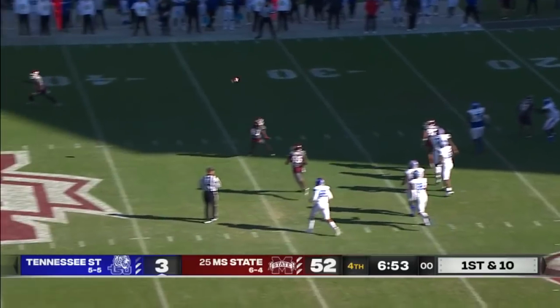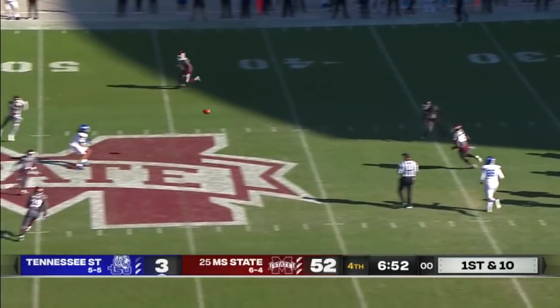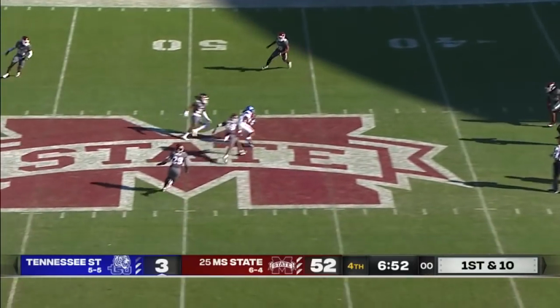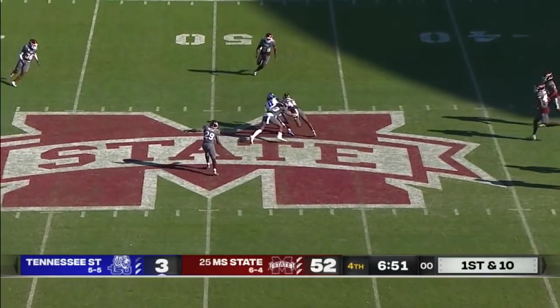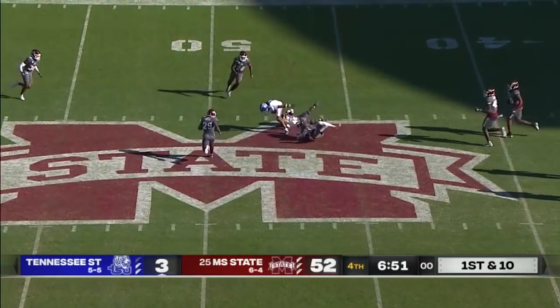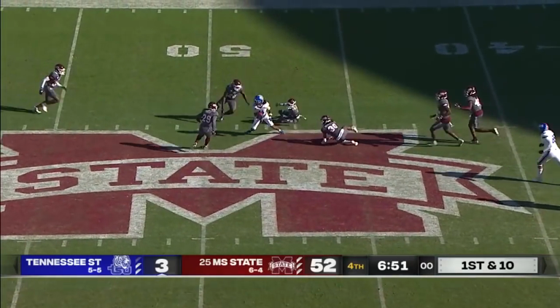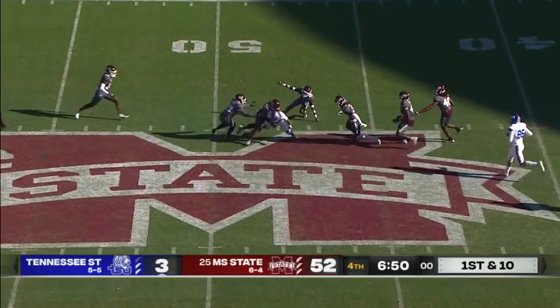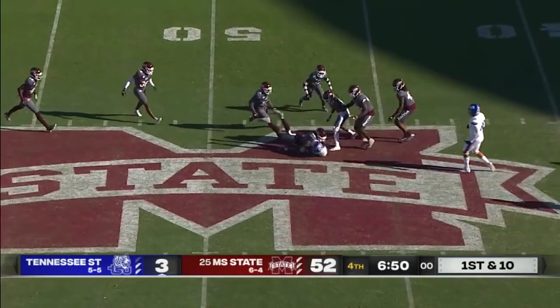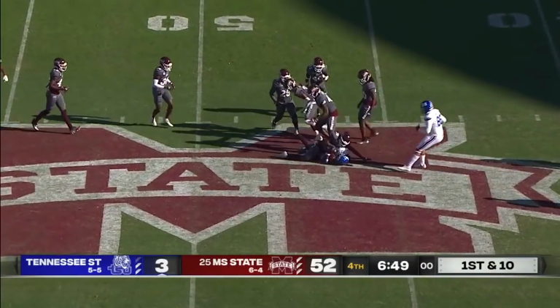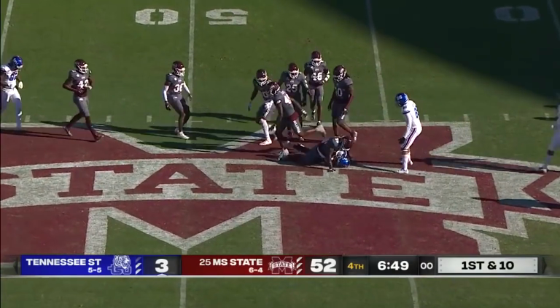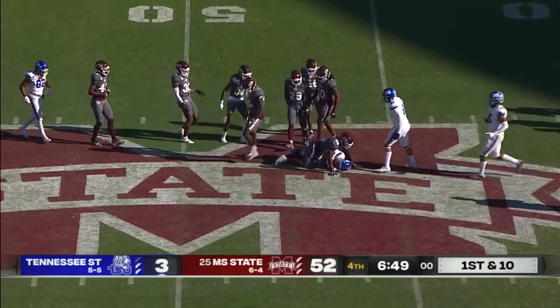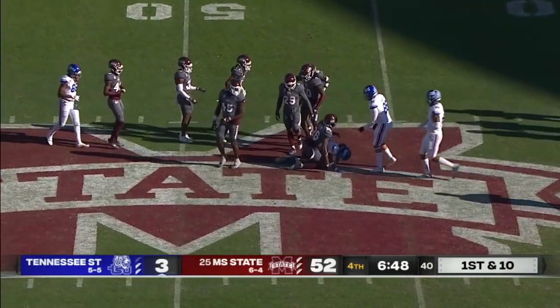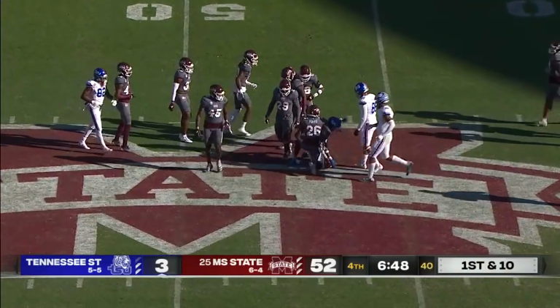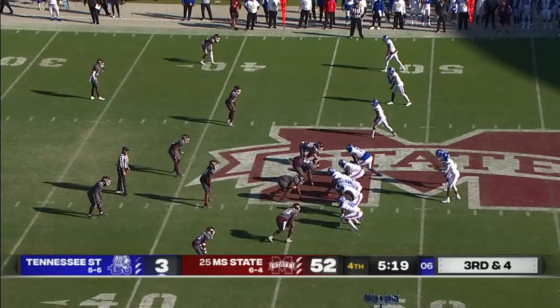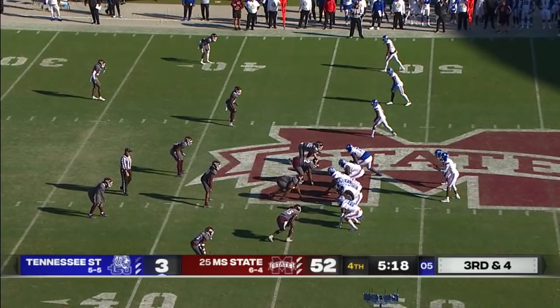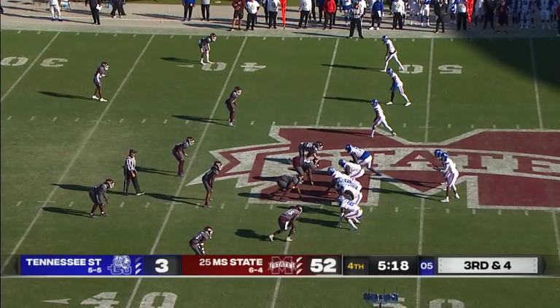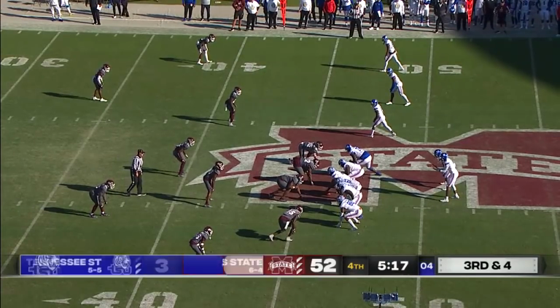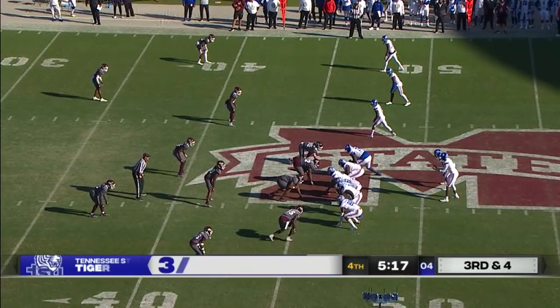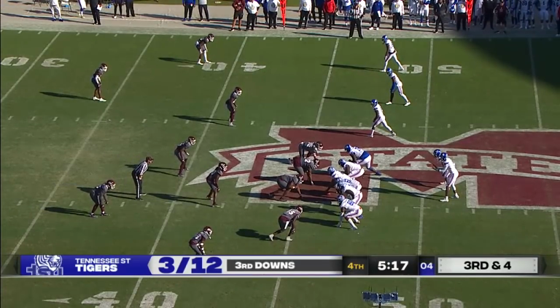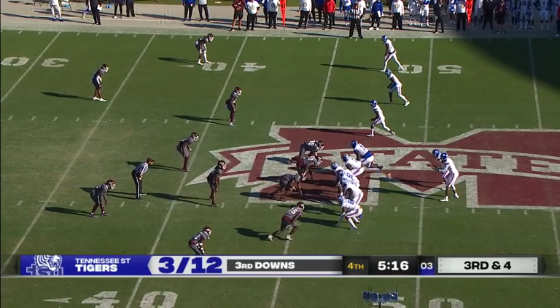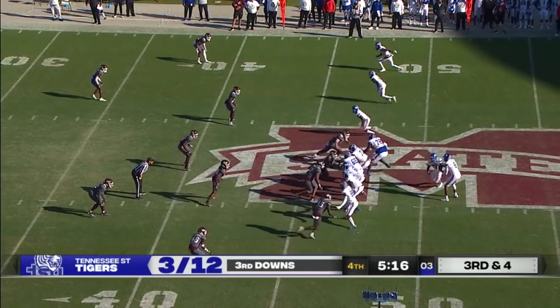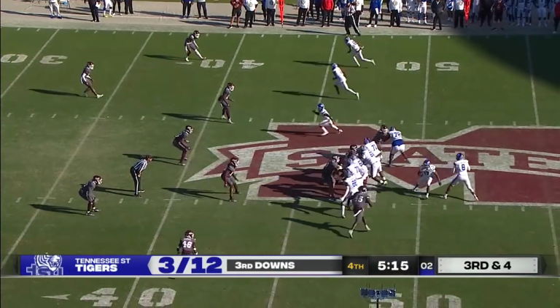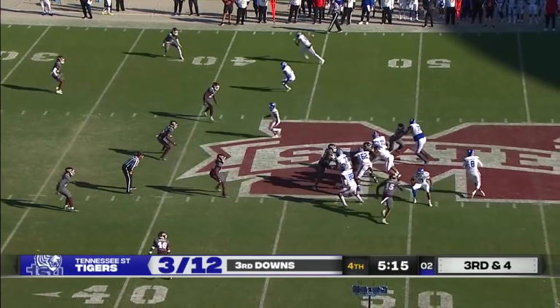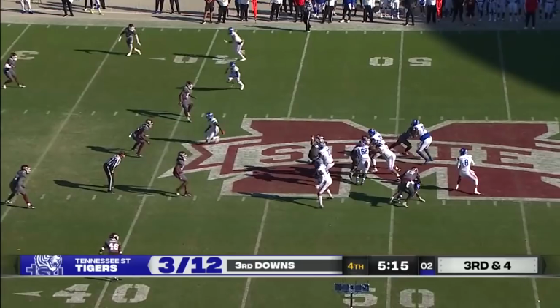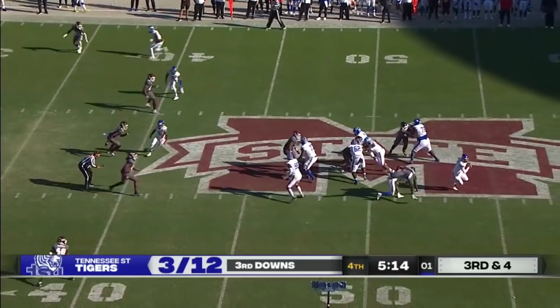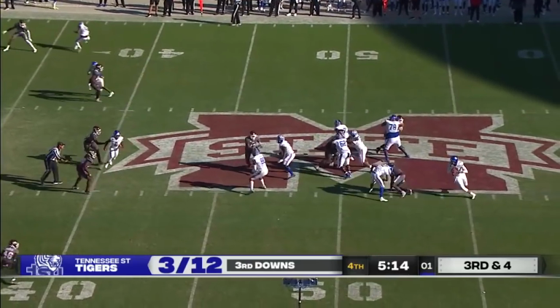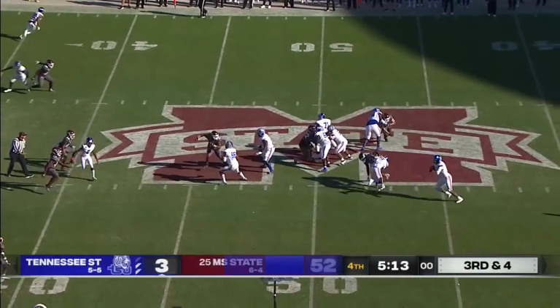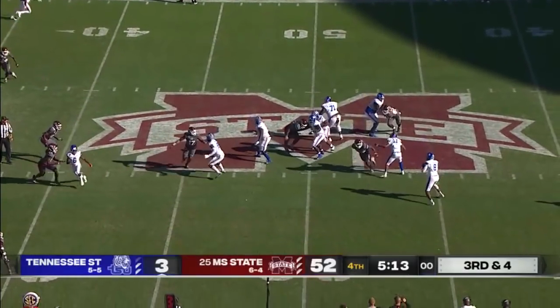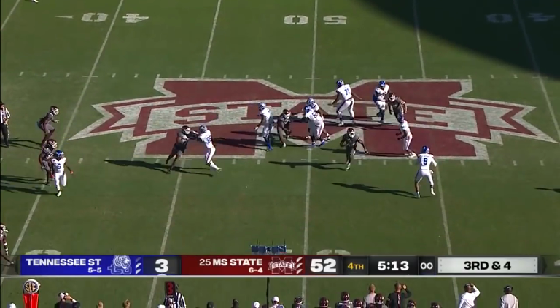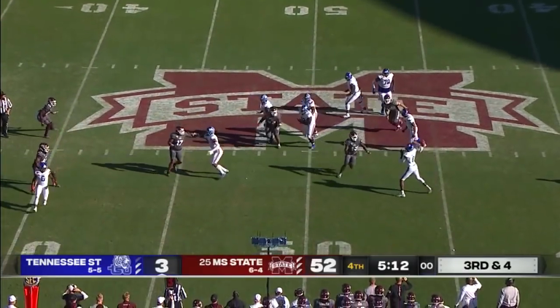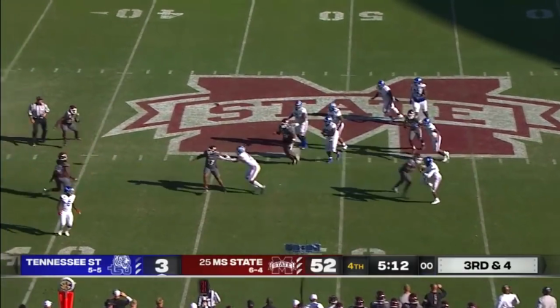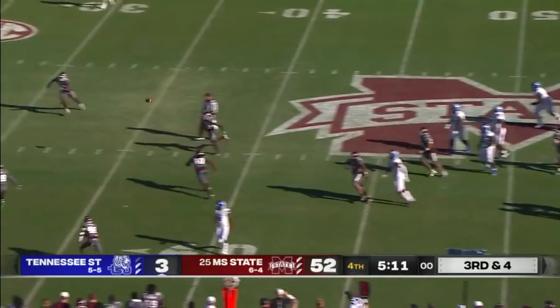Bryant evades the rush and throws just short of midfield. One of the greats — the voice of the Cincinnati Bearcats on the radio.